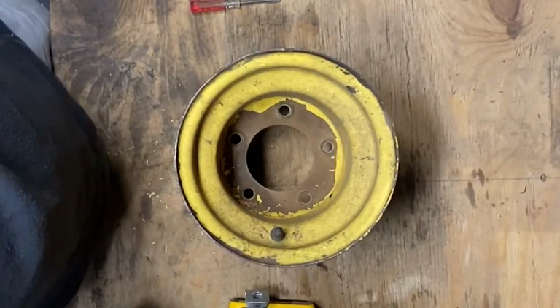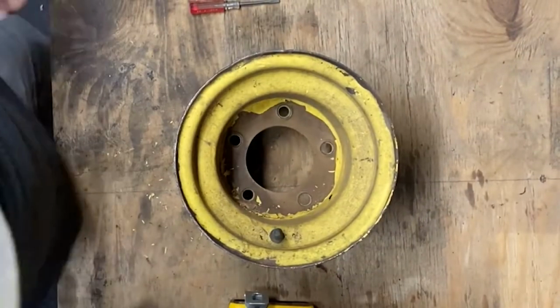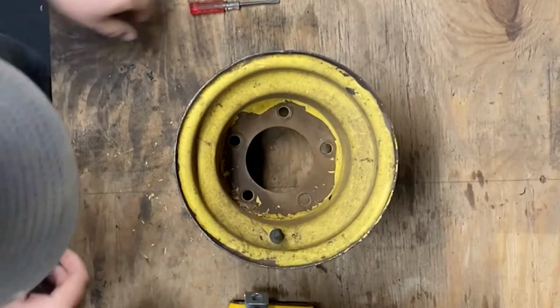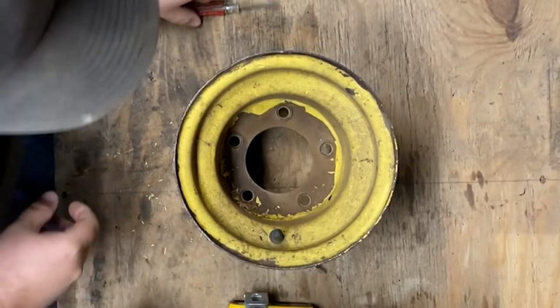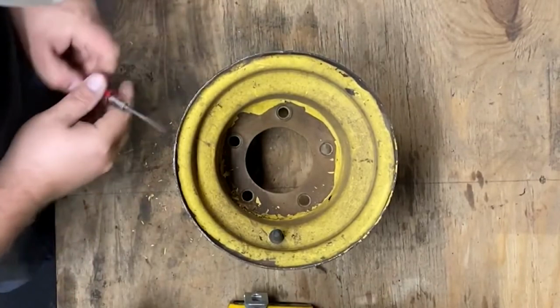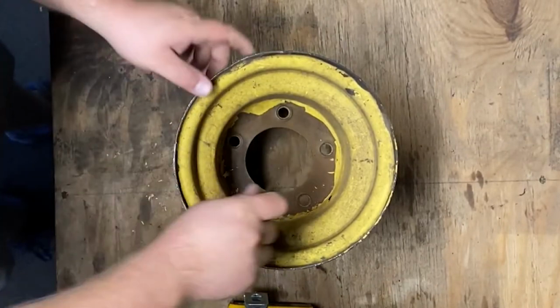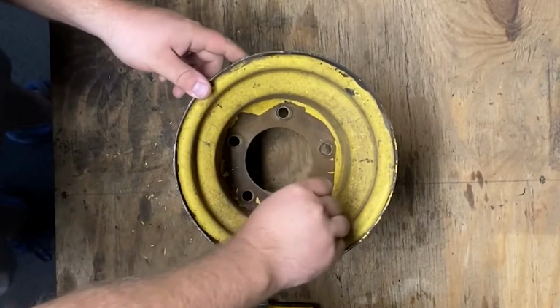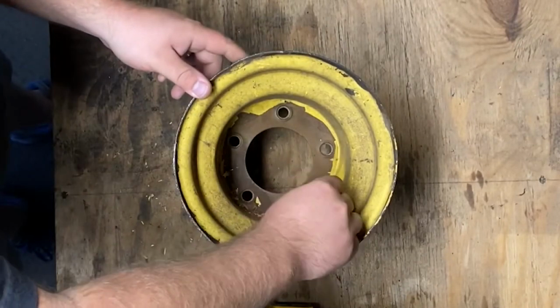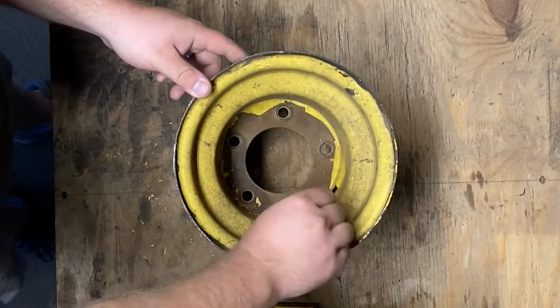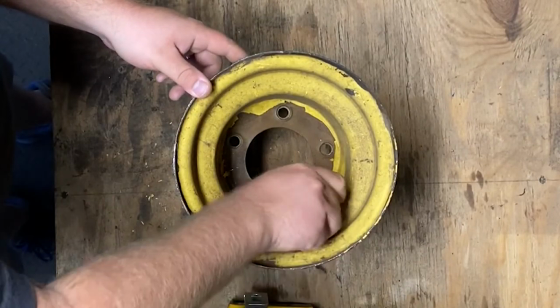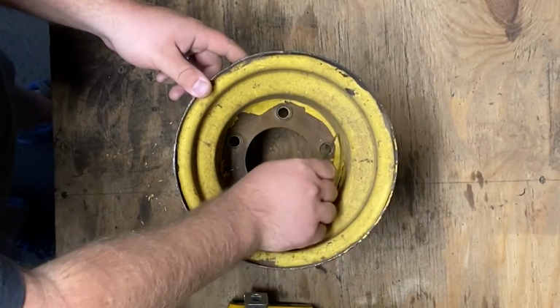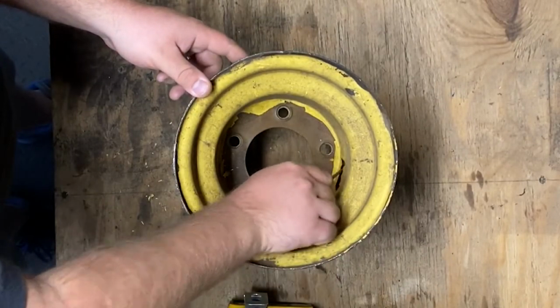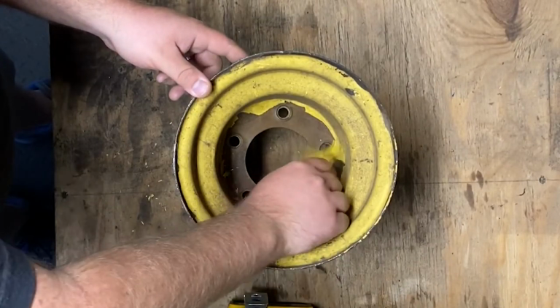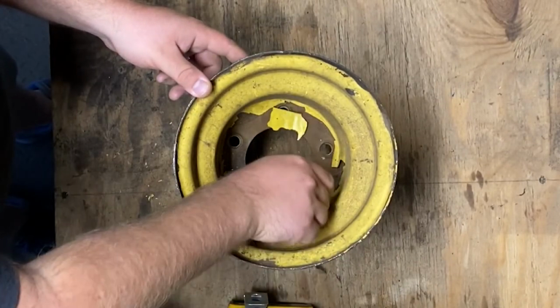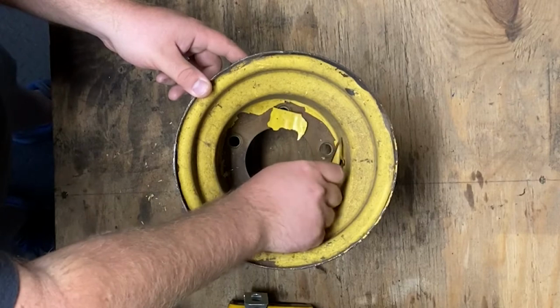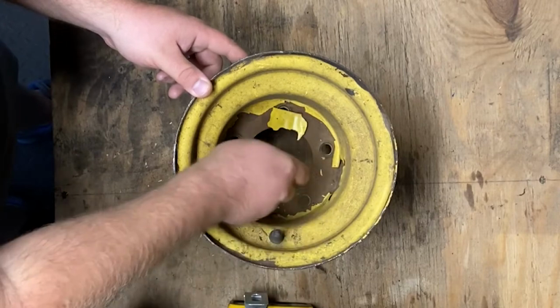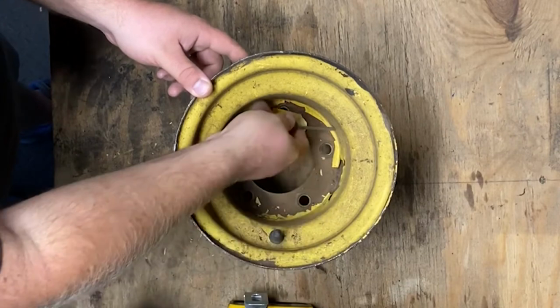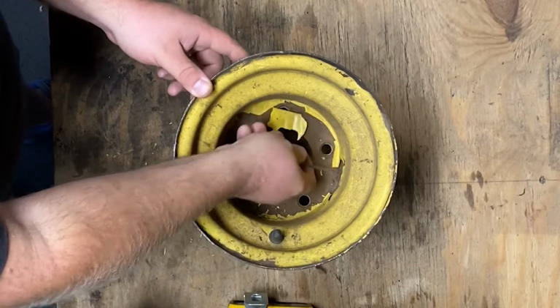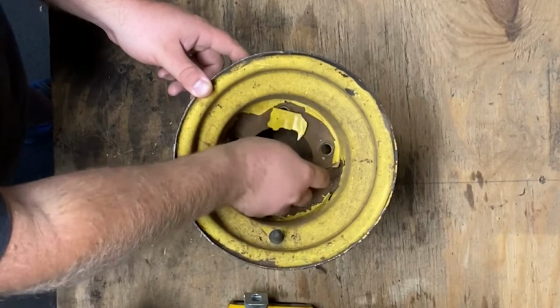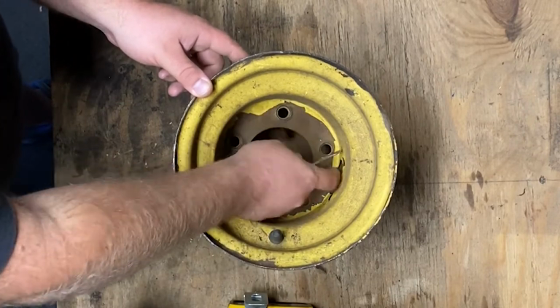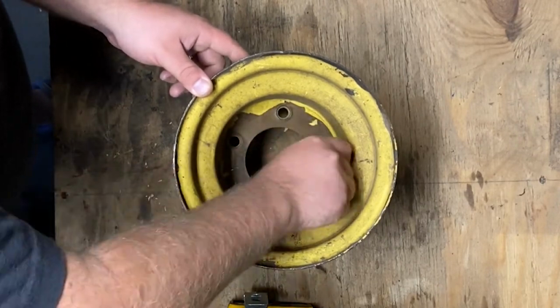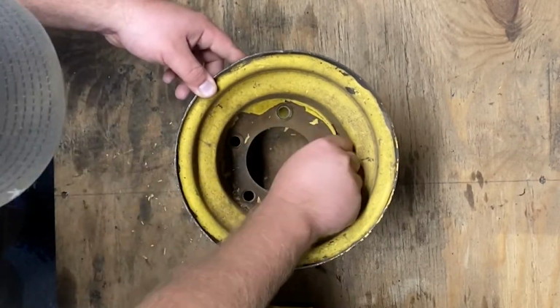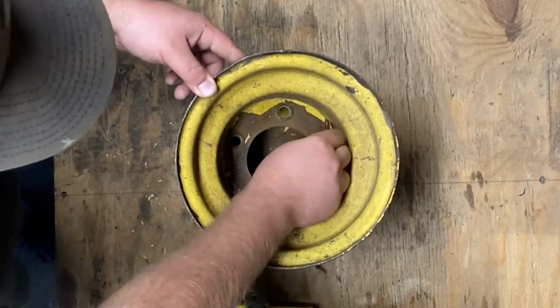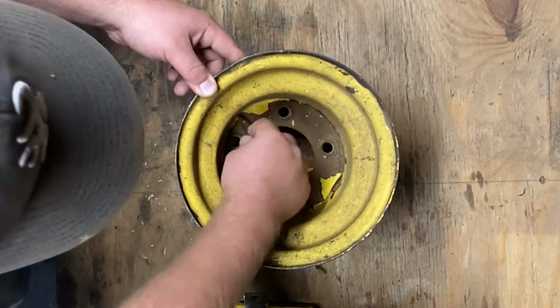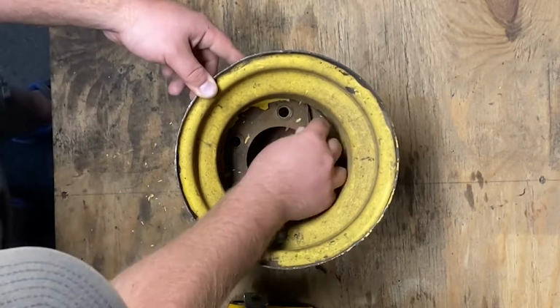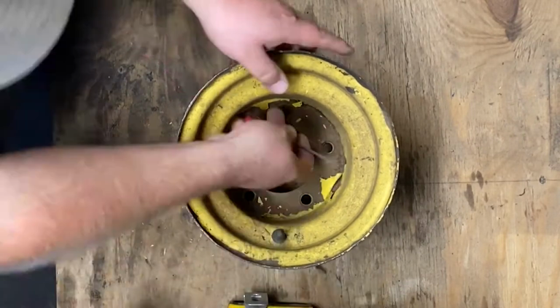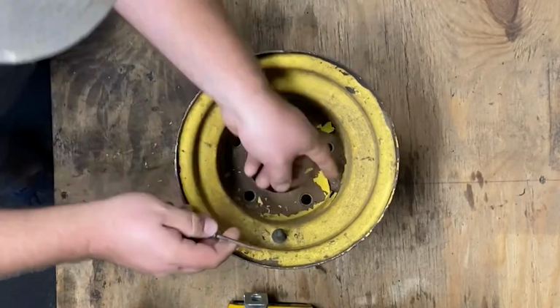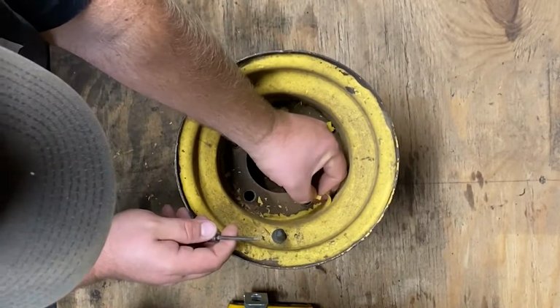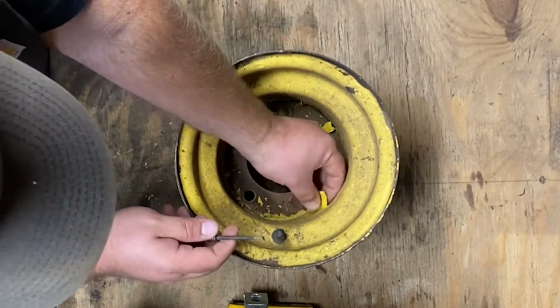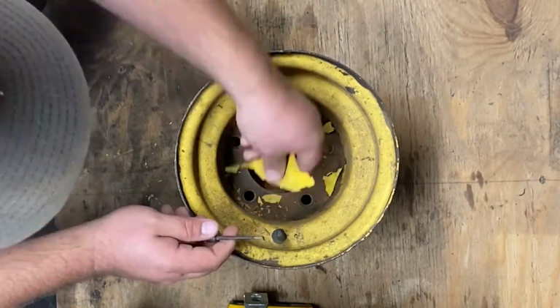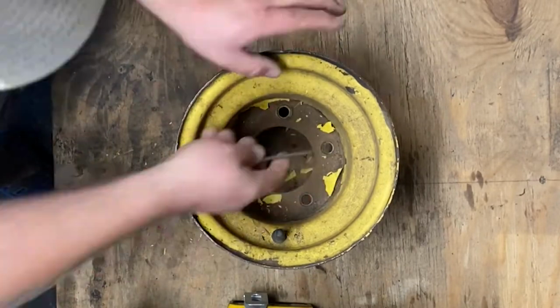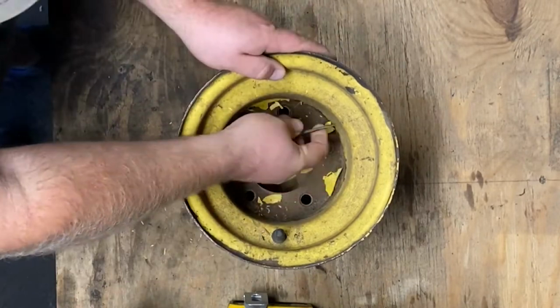Now we will move to the inside of the rim. I am using a flathead screwdriver to peel away the loose and flaky layers of paint. This will shortcut the amount of sanding needed to remove all the rust, as the layers were very thick and blocked my wire wheel from getting to the rusty metal.